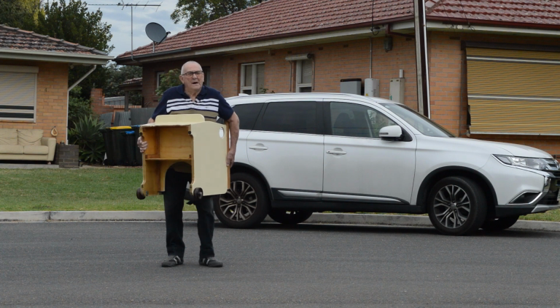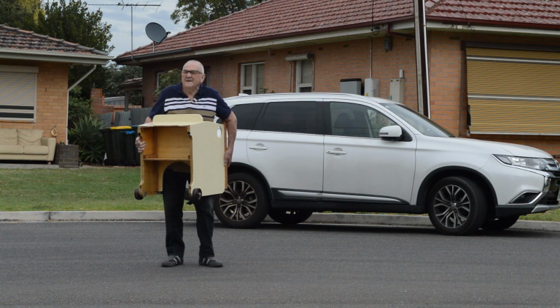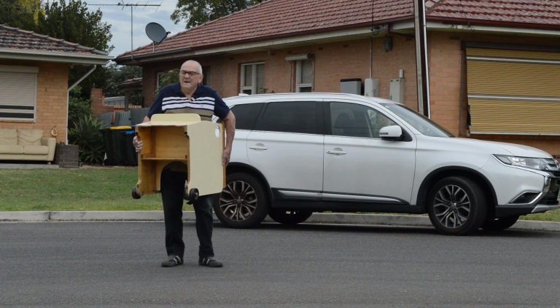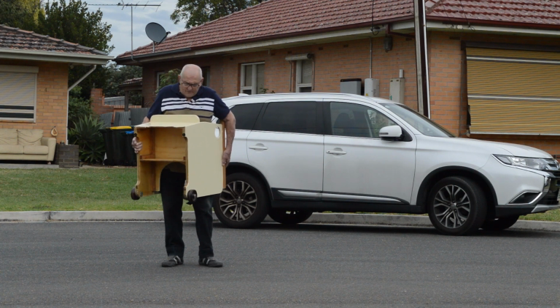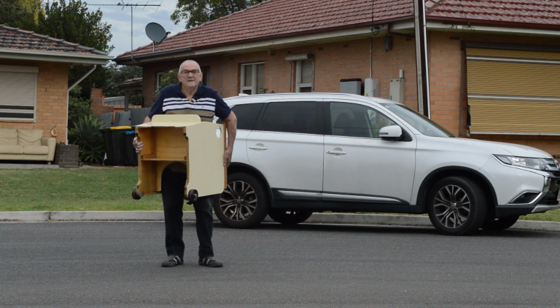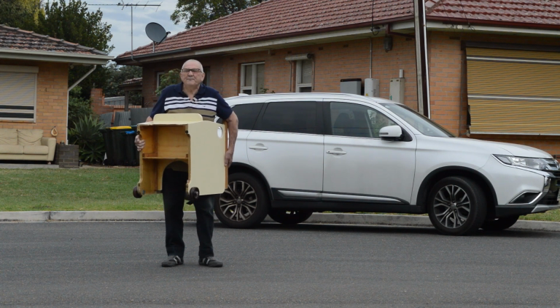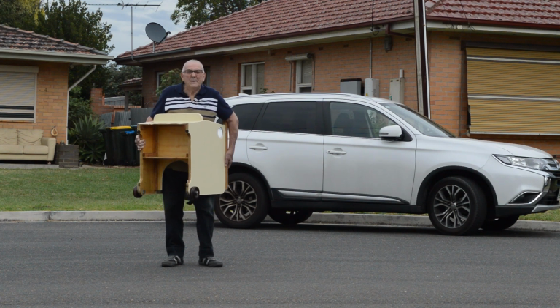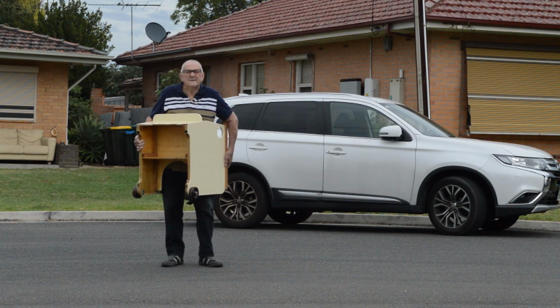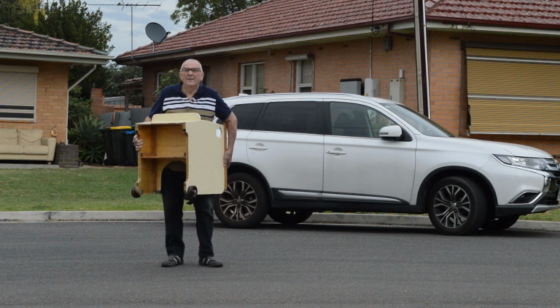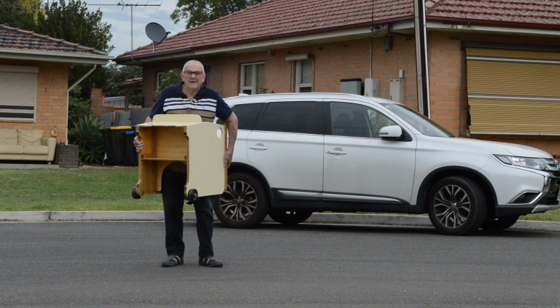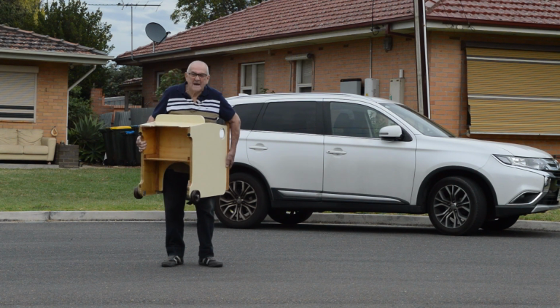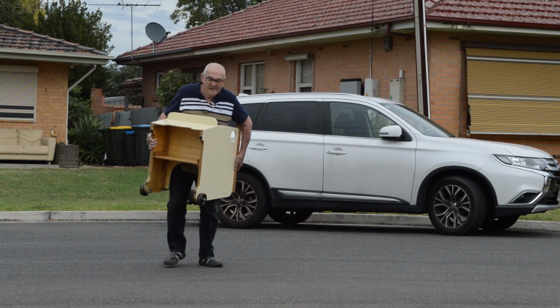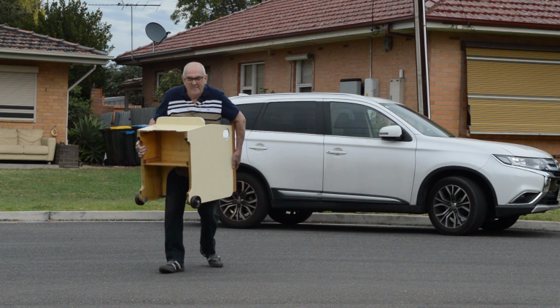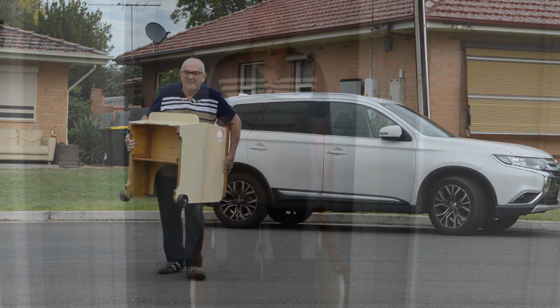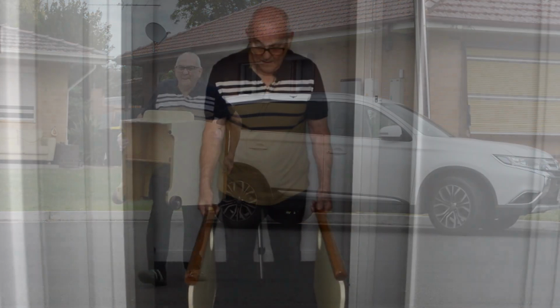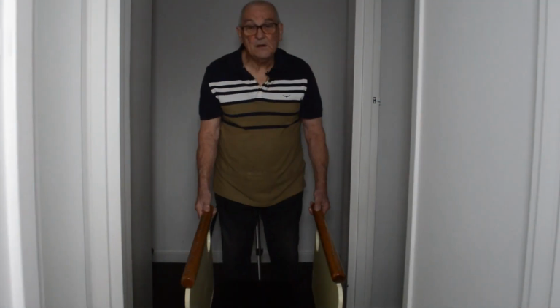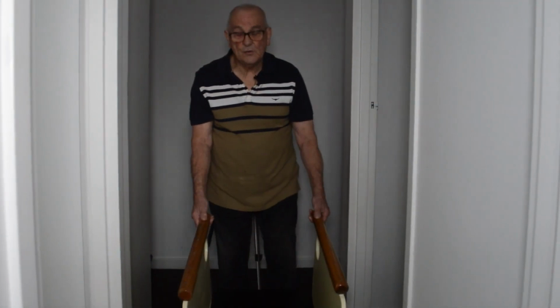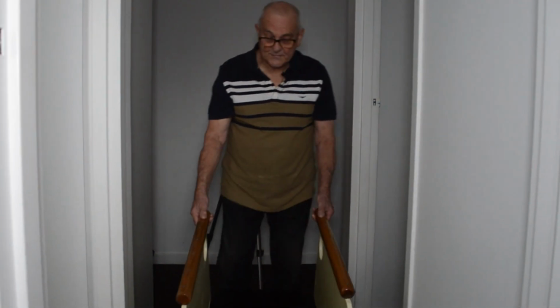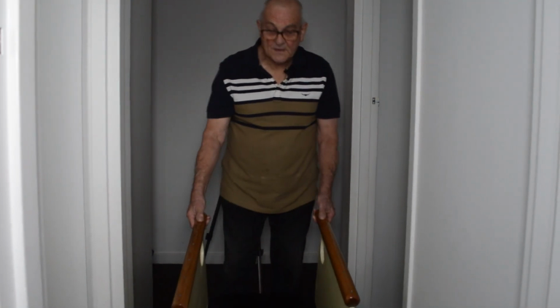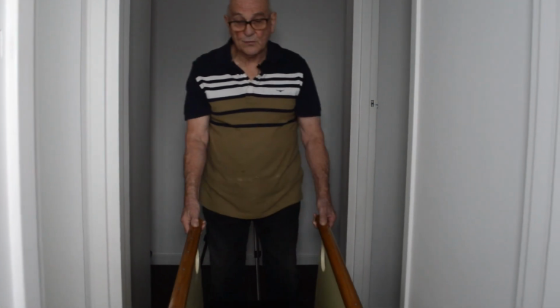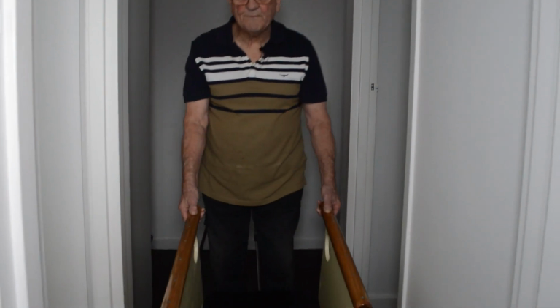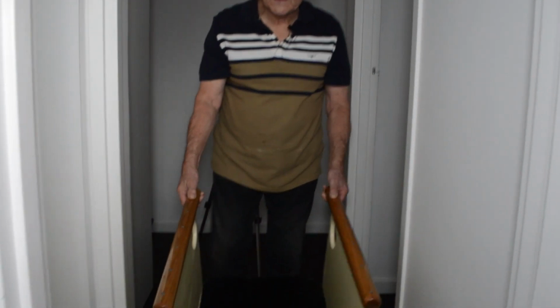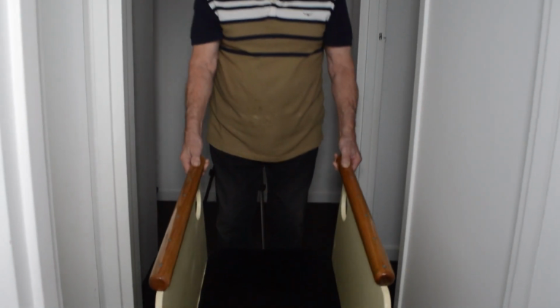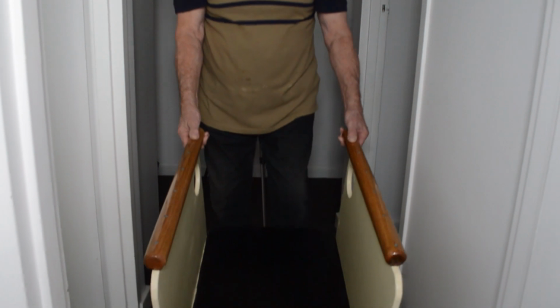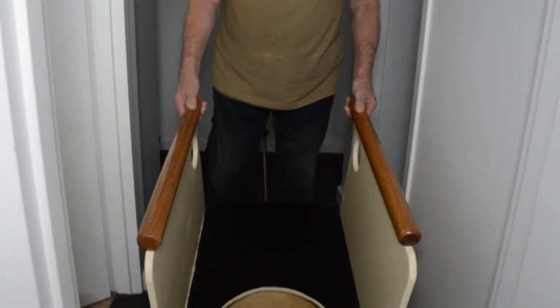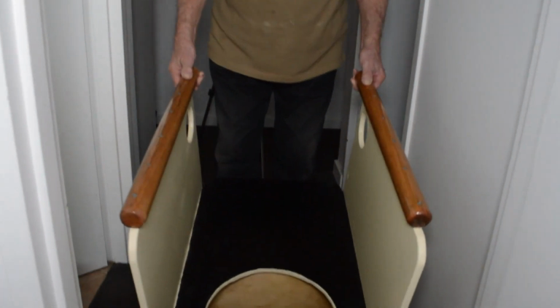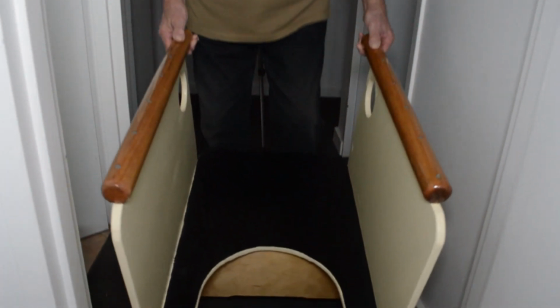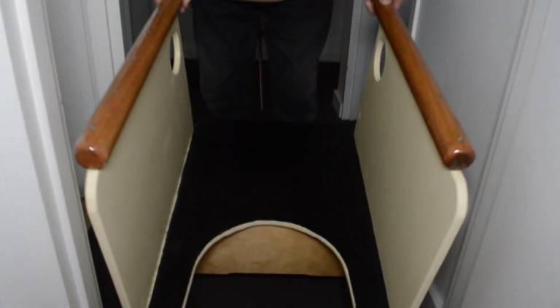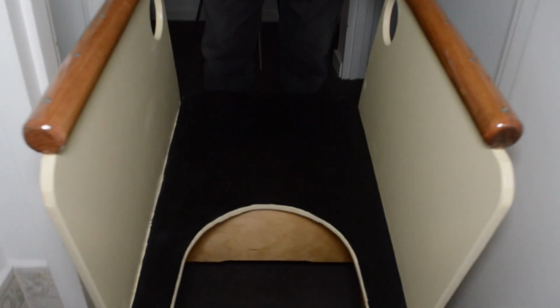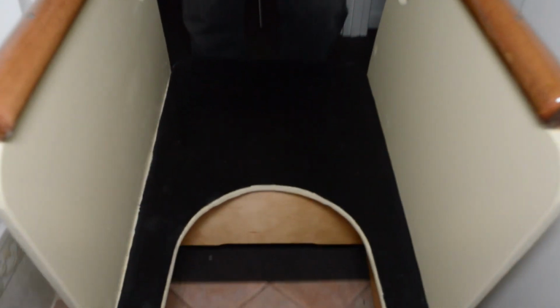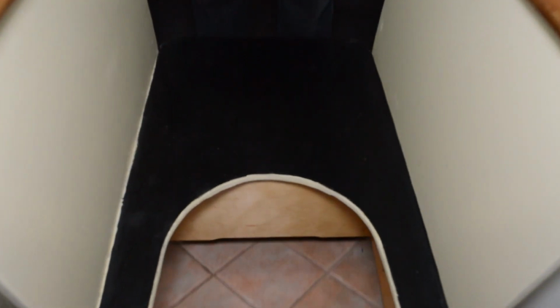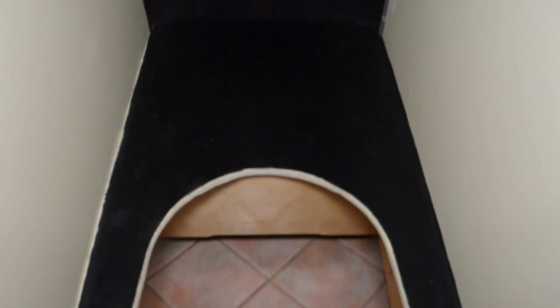The important part is that the unit is fit for purpose and the client is happy. The little girl is three years old and suffers from cerebral palsy. This is put on wheels so we can wheel it into the toilet.